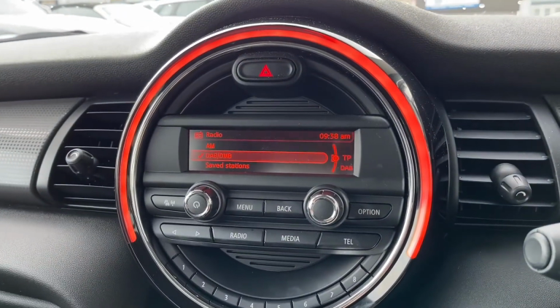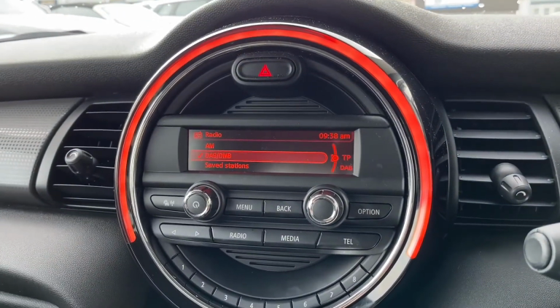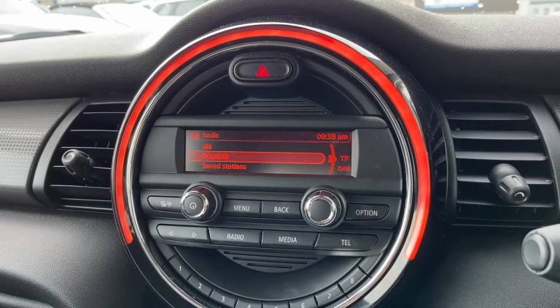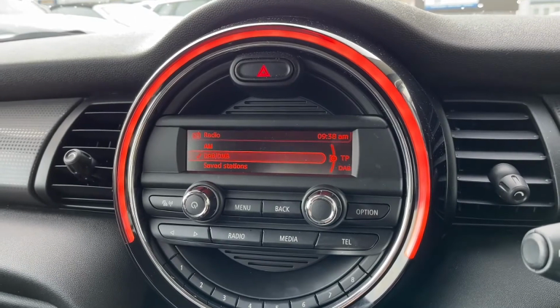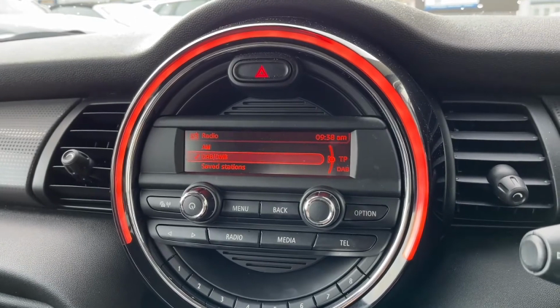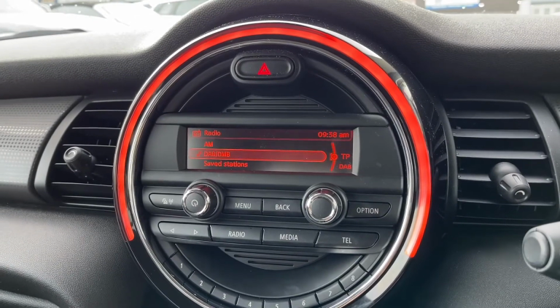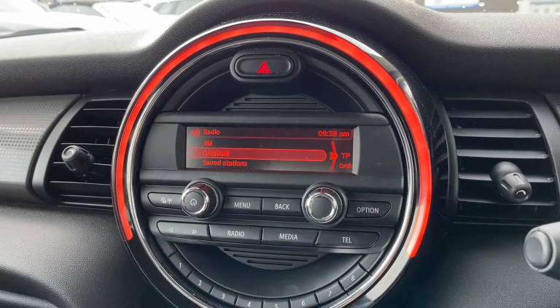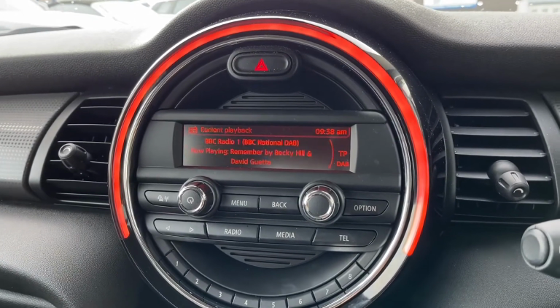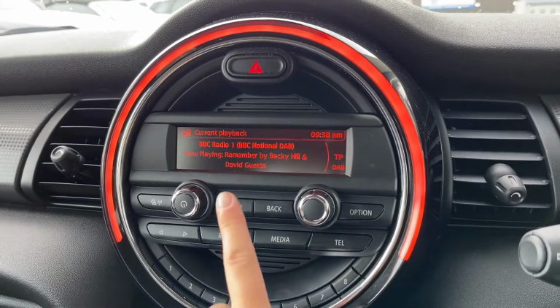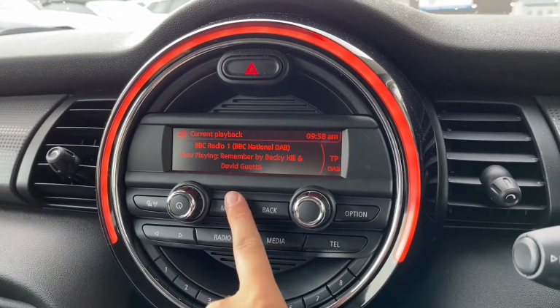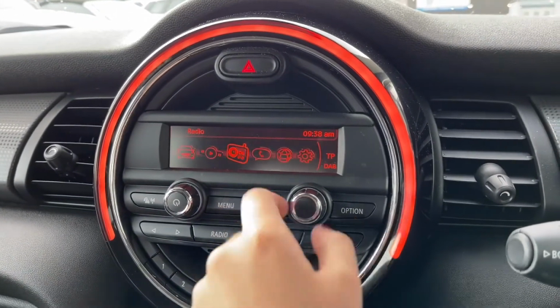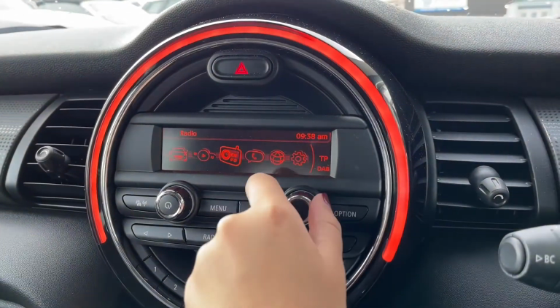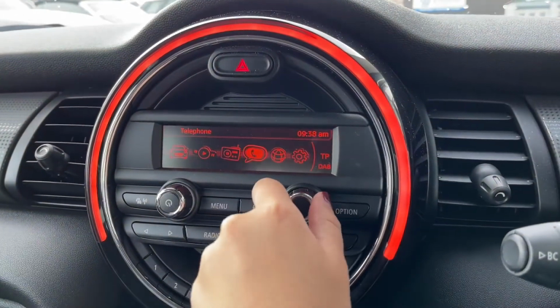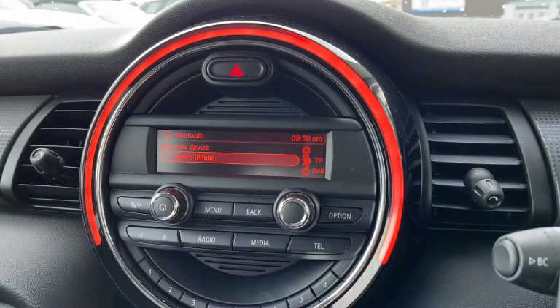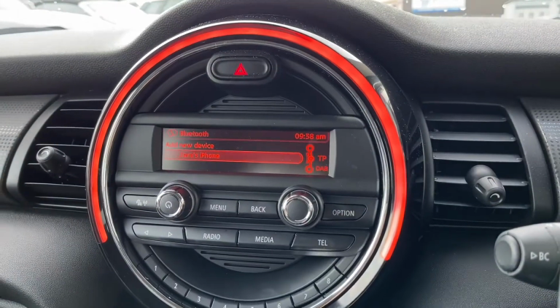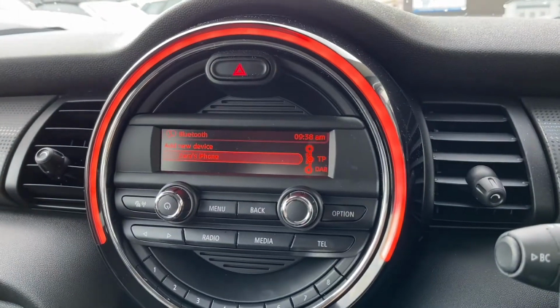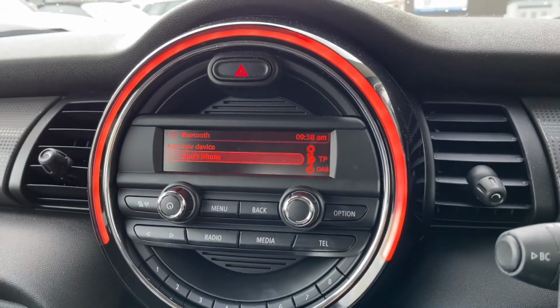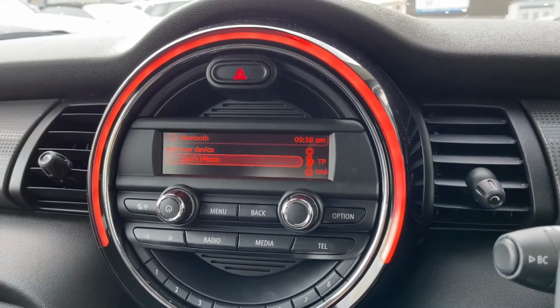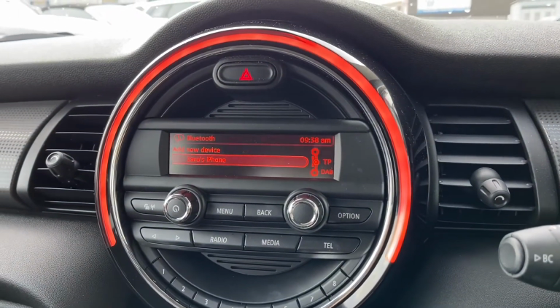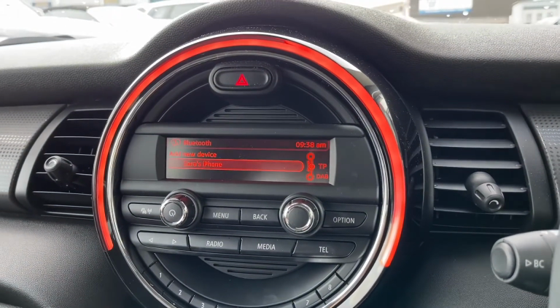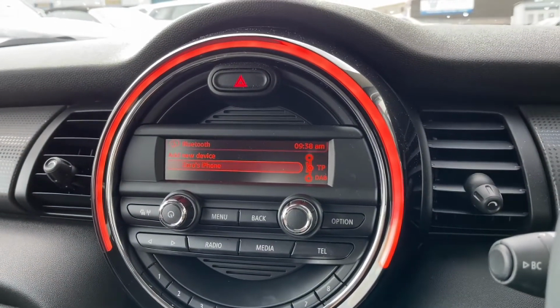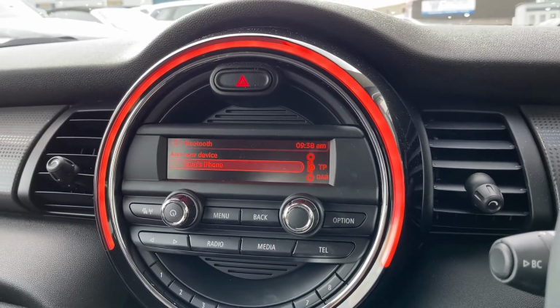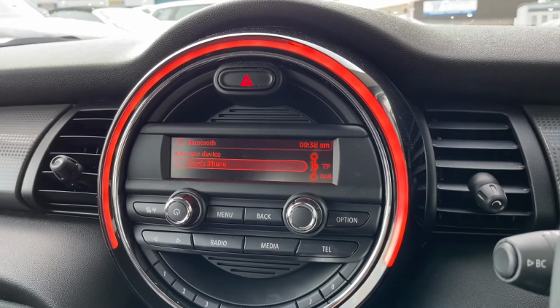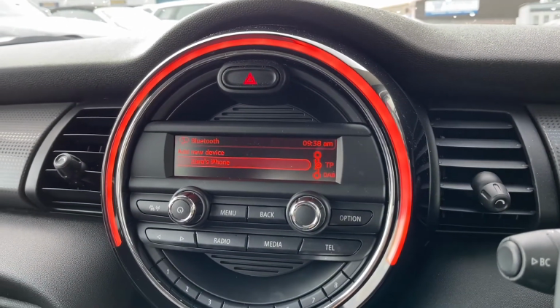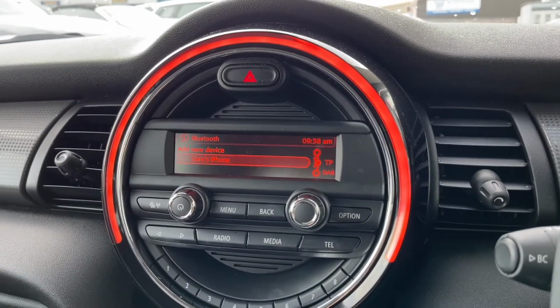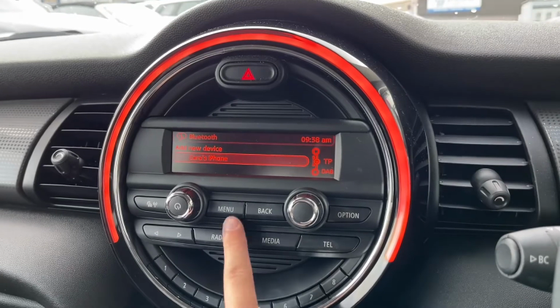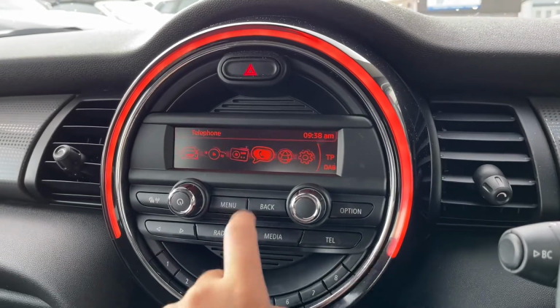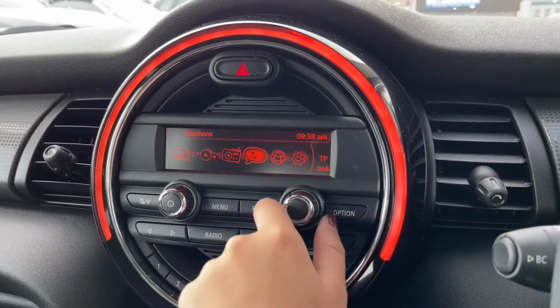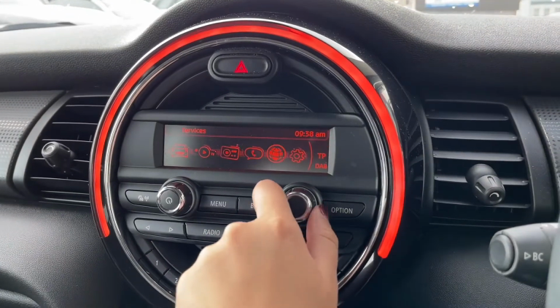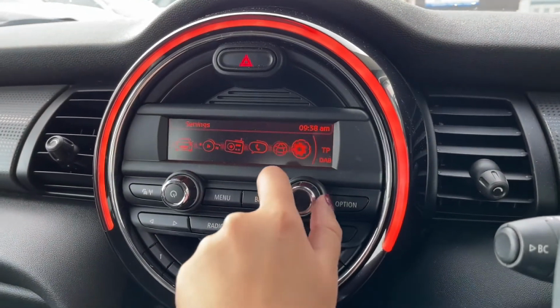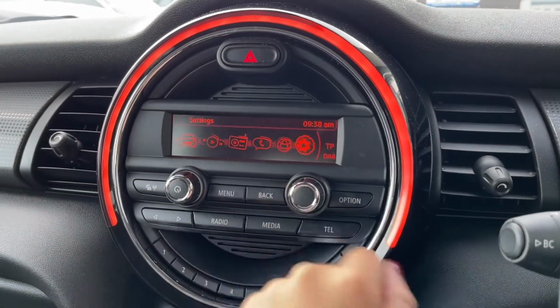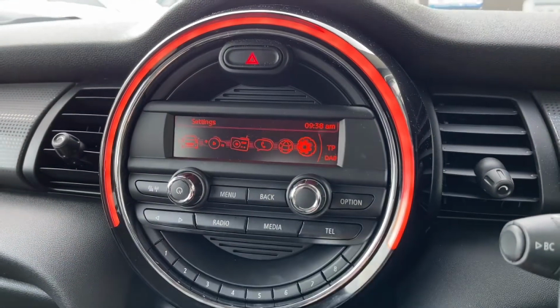One of these features is your DAB, FM and AM radio stations, which gives you a huge range of different stations and covers every type of genre of music. You've also got your Bluetooth telephone connectivity, which allows you to connect your phone to the car to make or receive calls.